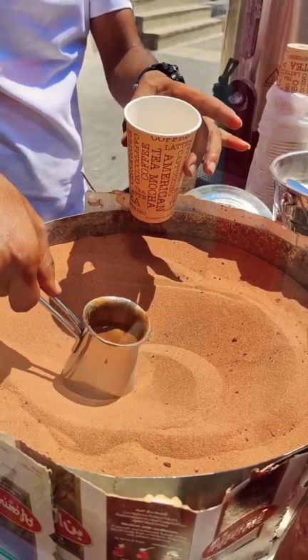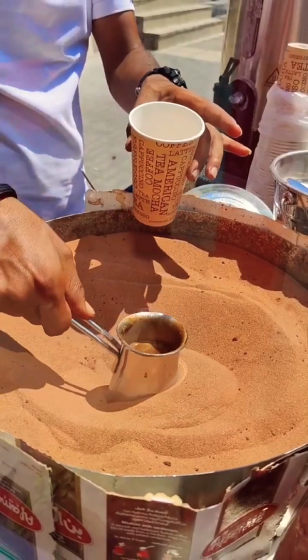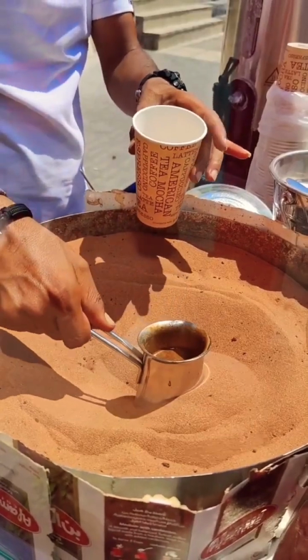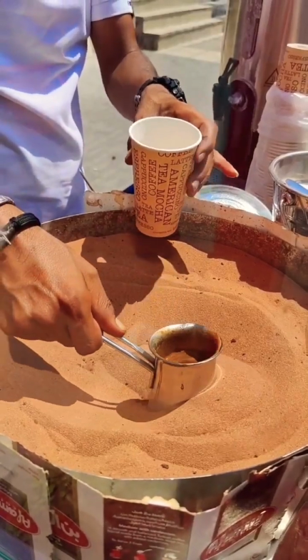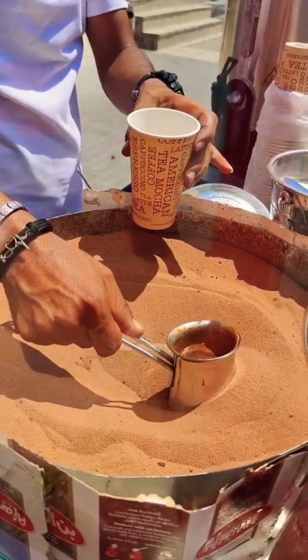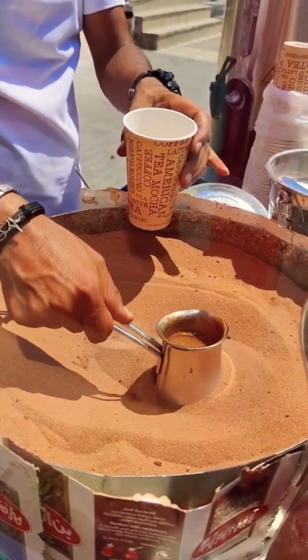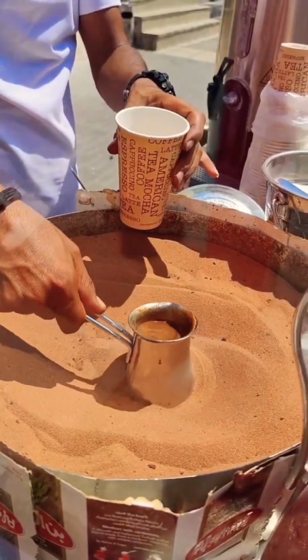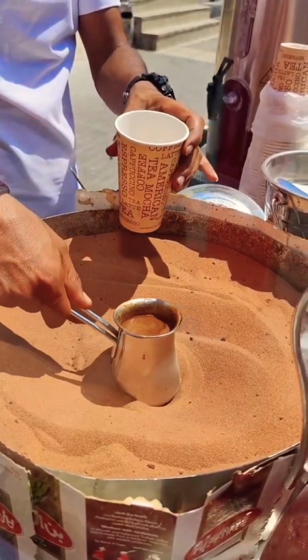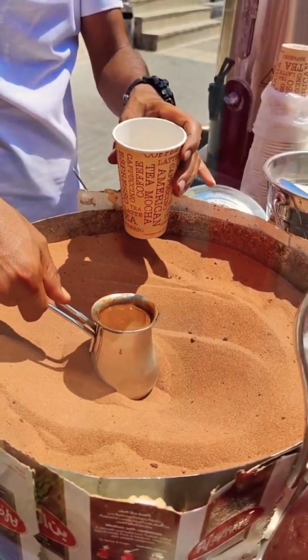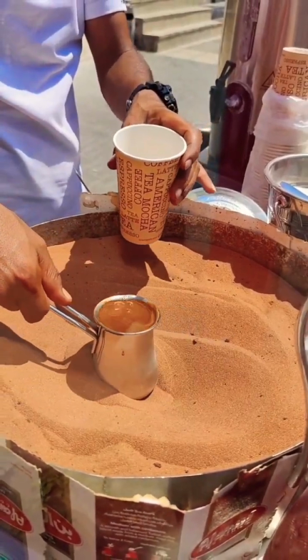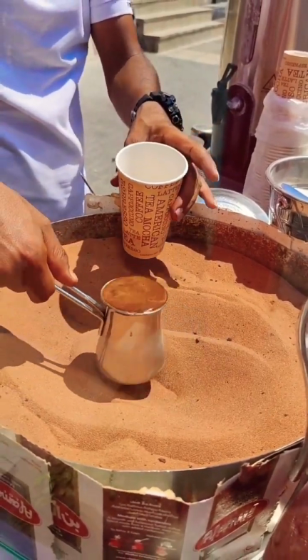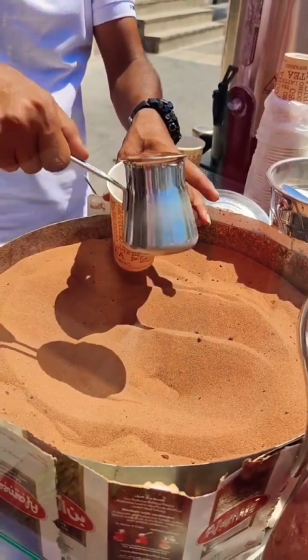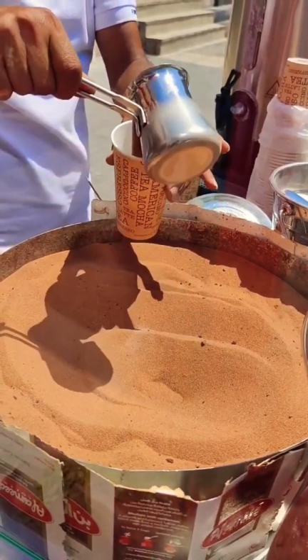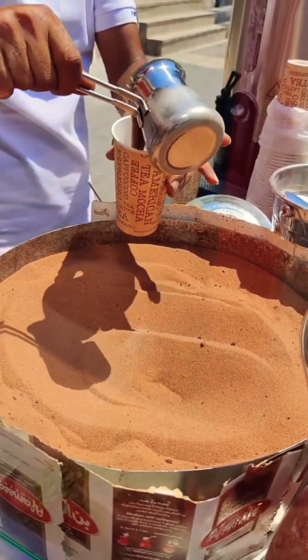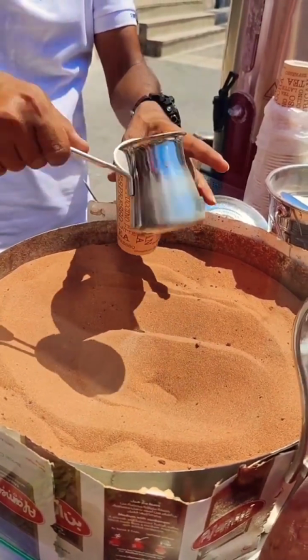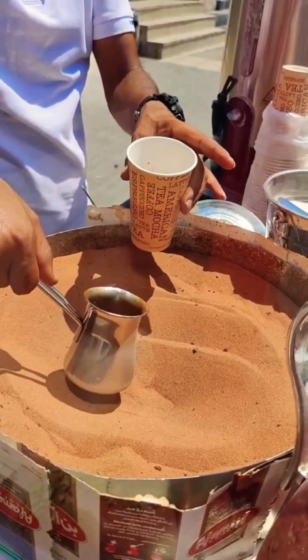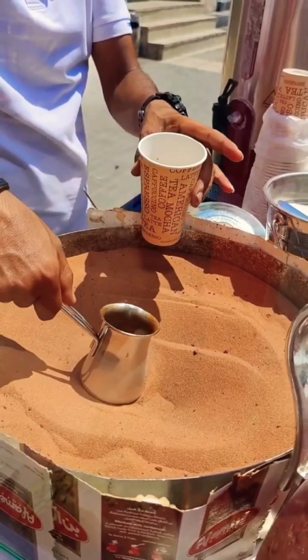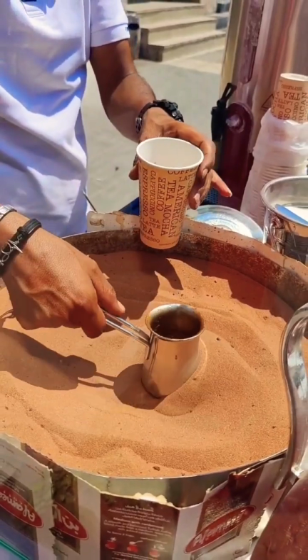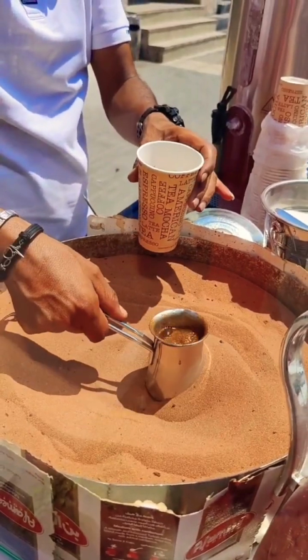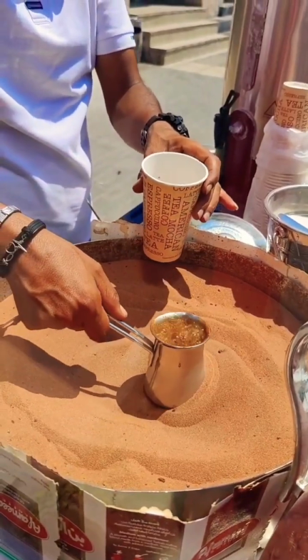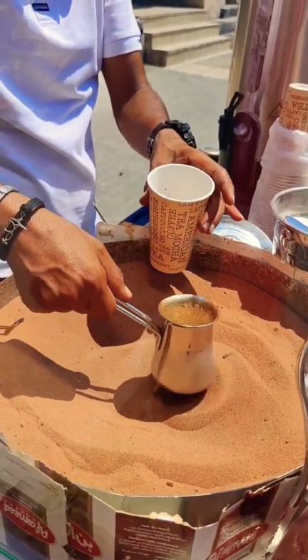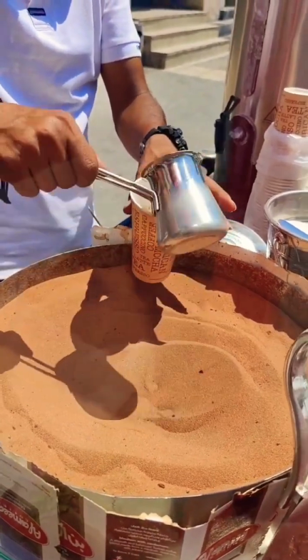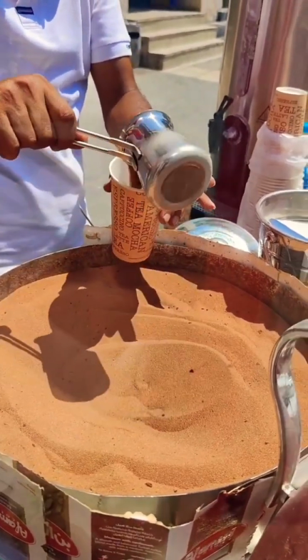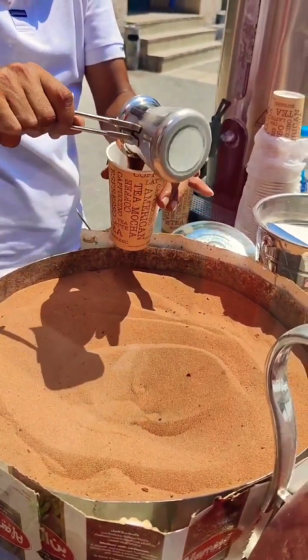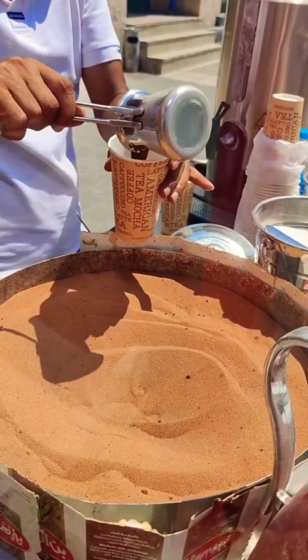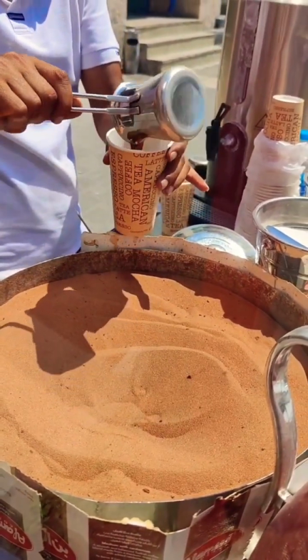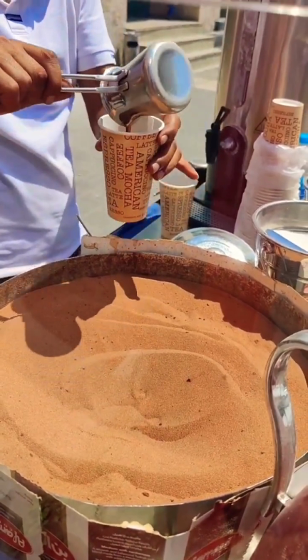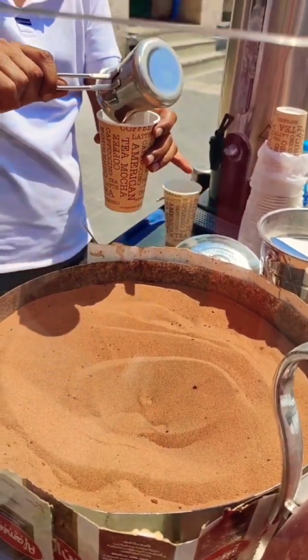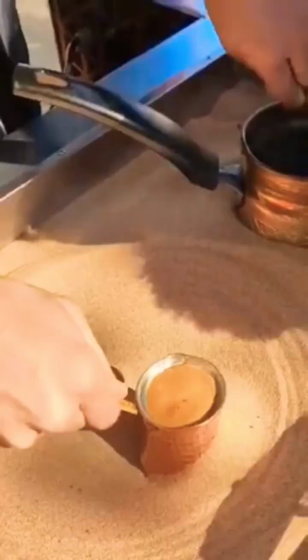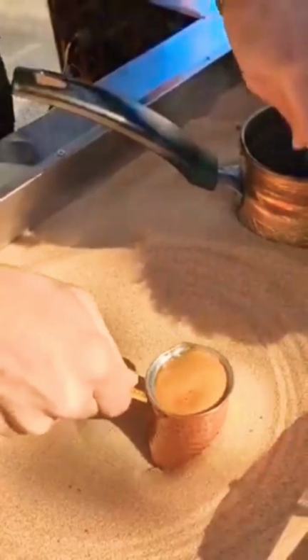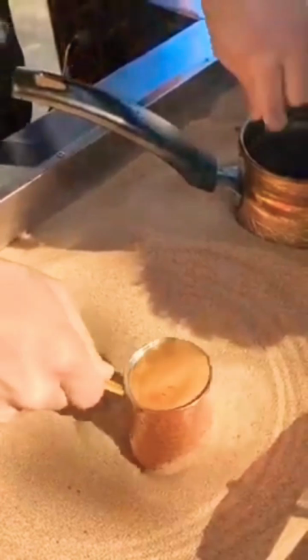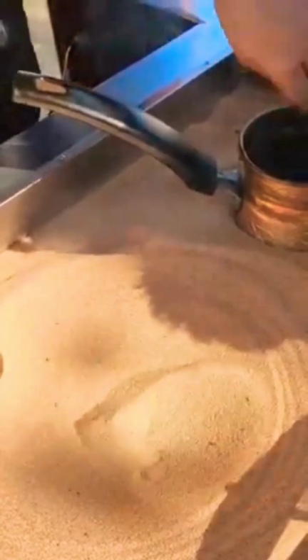The magic isn't in a hidden tube, but in the understanding and utilization of basic scientific principles. The heat from the sand, transferred to the pot, transforms the water into steam, and this steam creates the force that propels the coffee upwards.